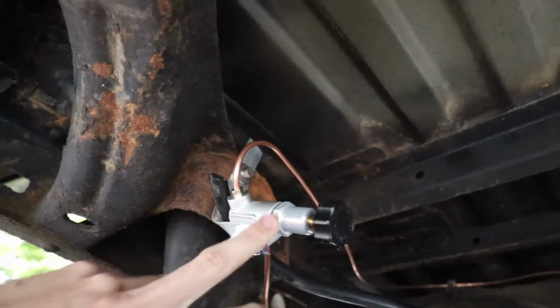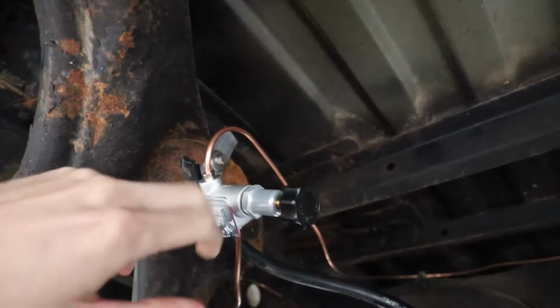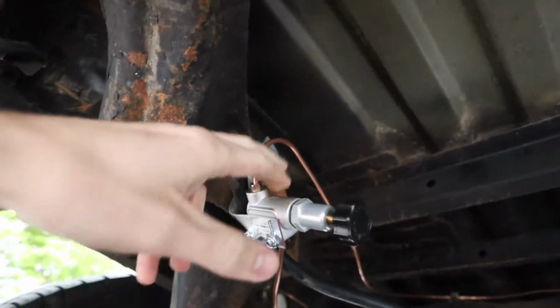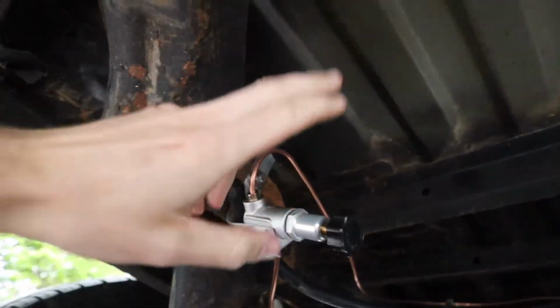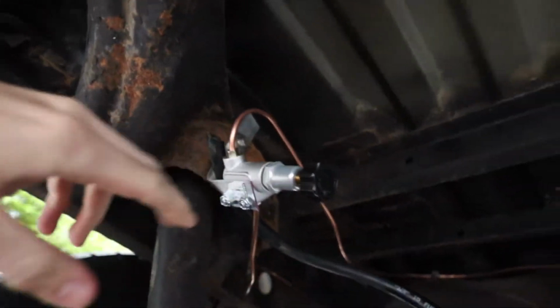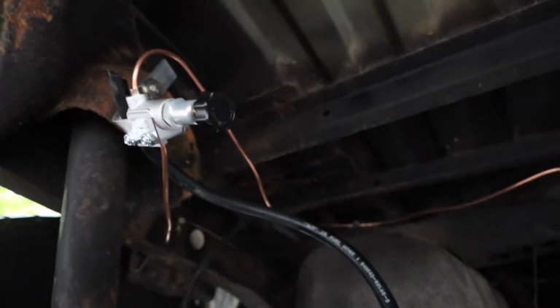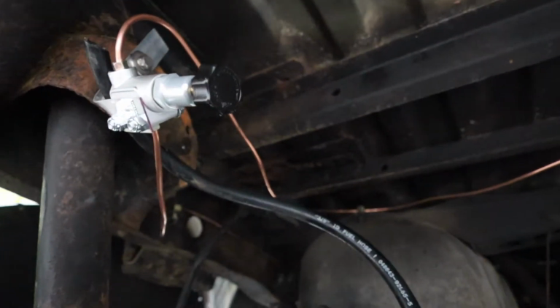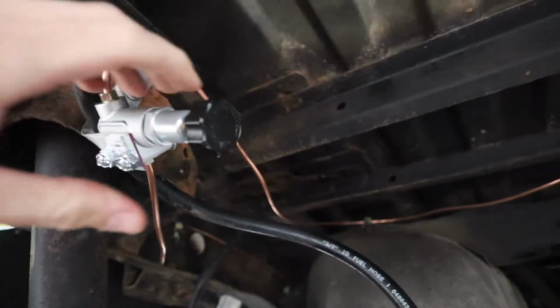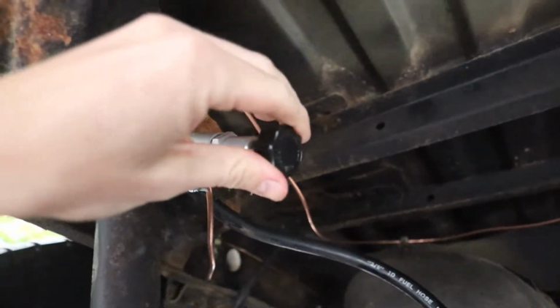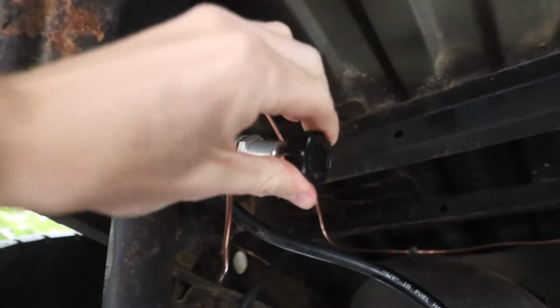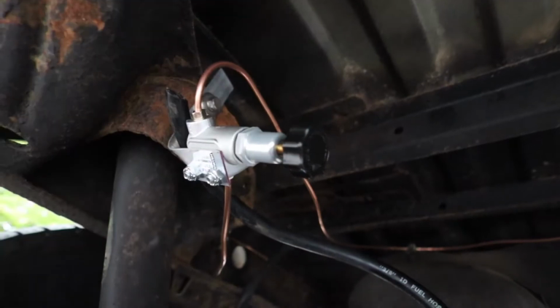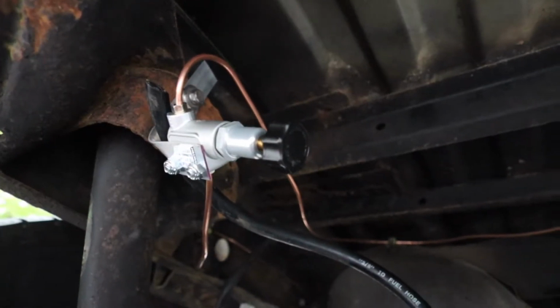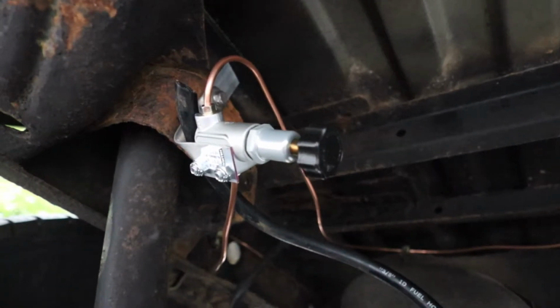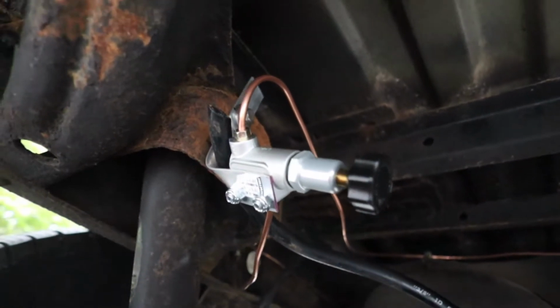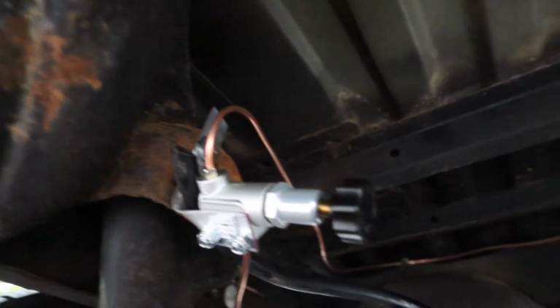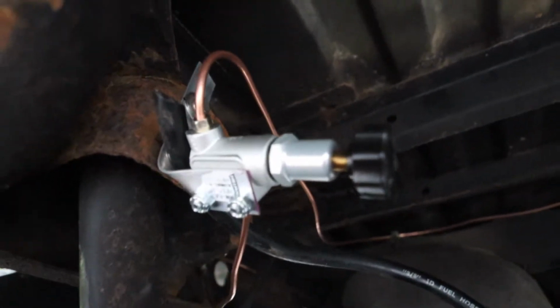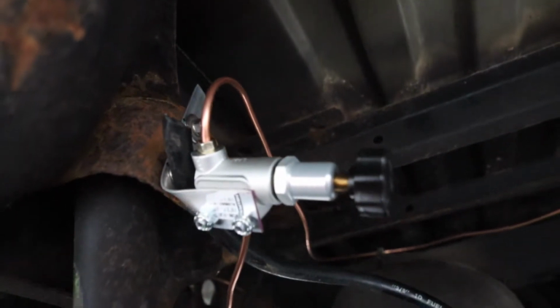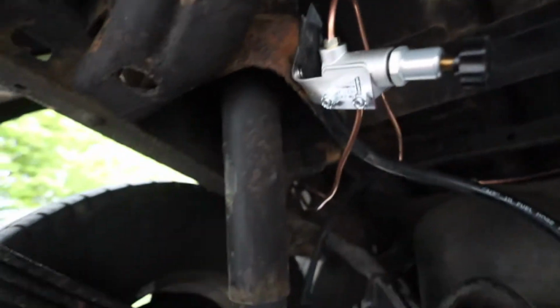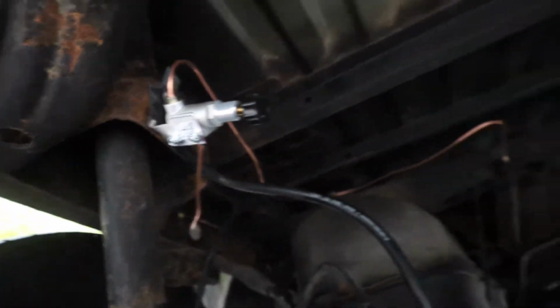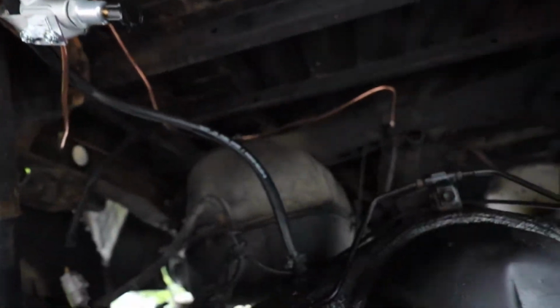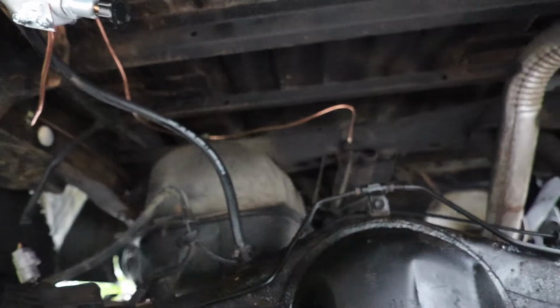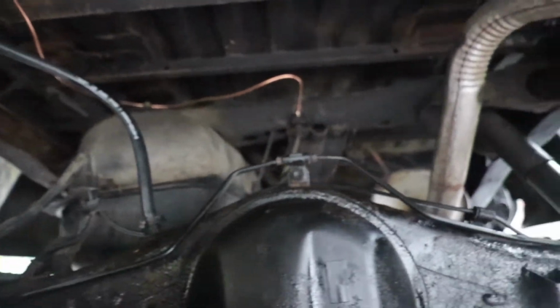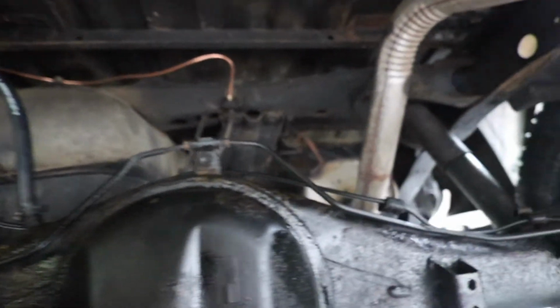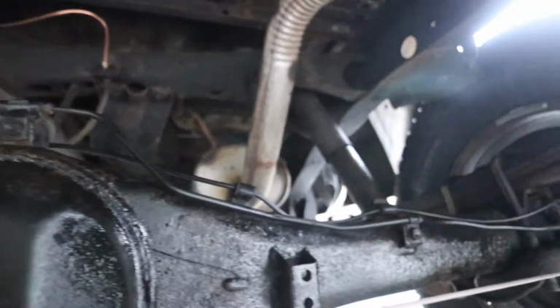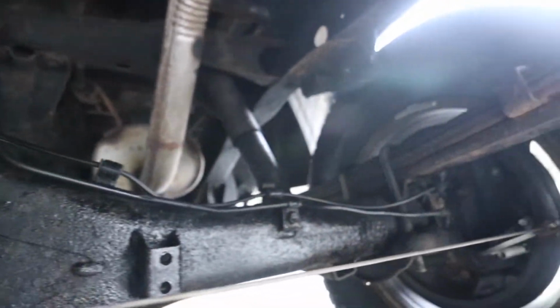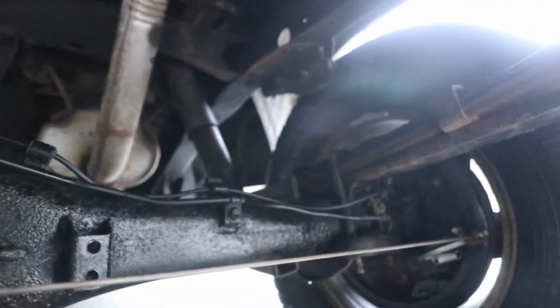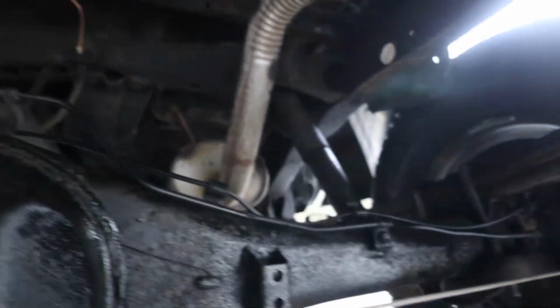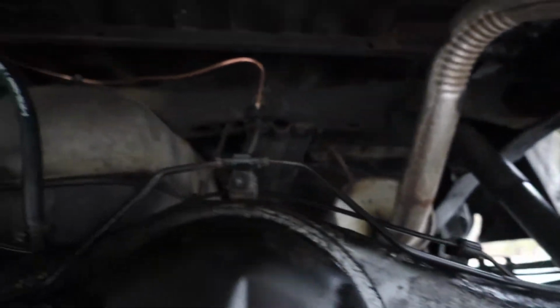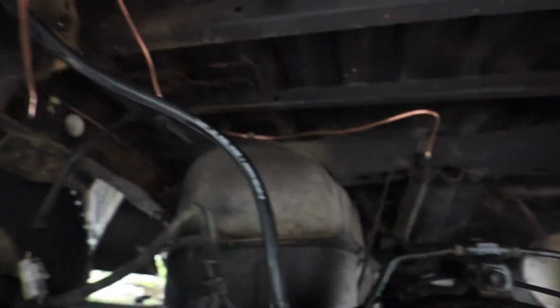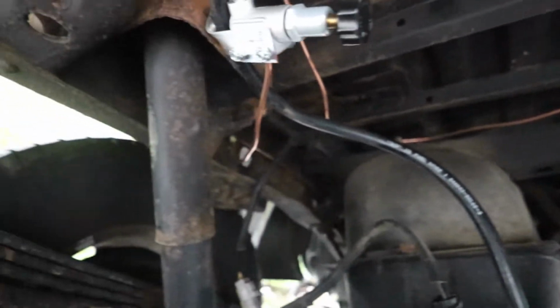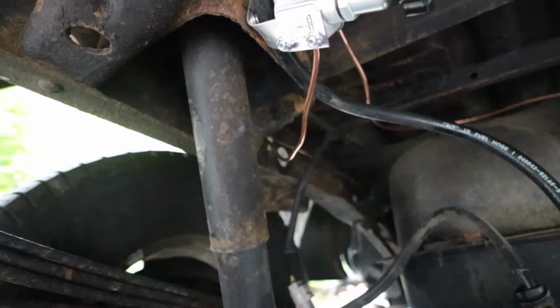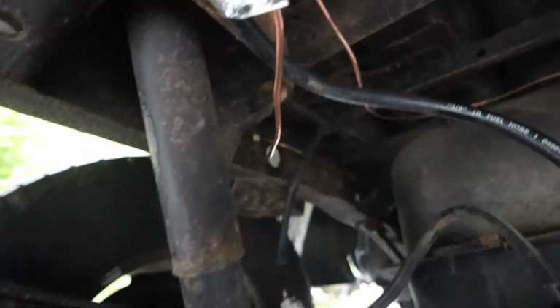The knob obviously controls the pressure — I have mine set about halfway and it's been feeling great so far. Let's give you a shot here of everything.